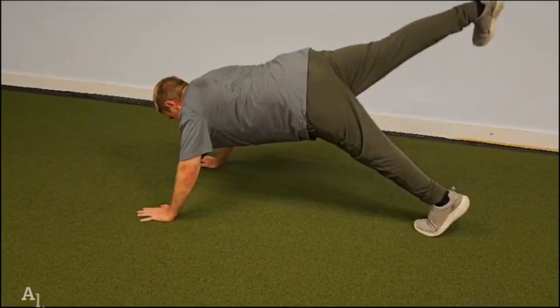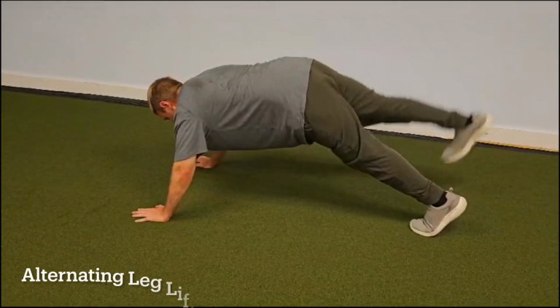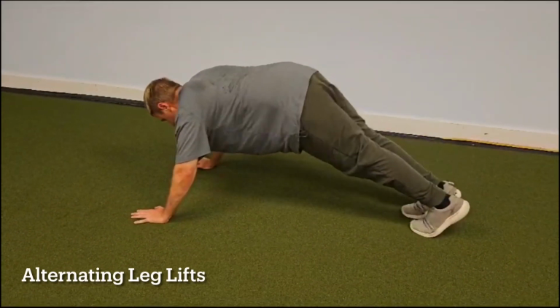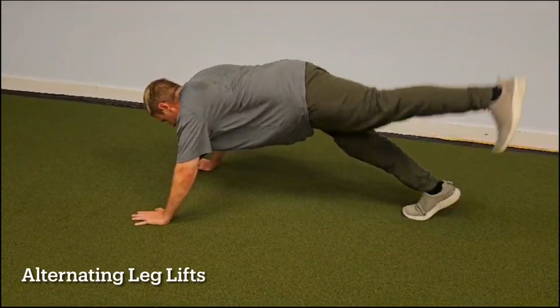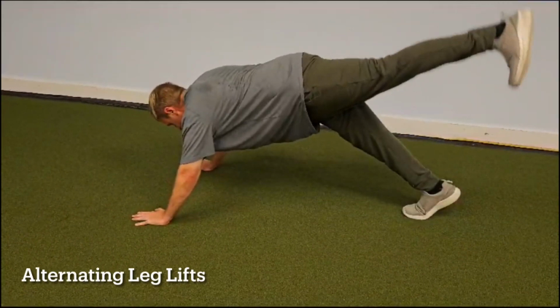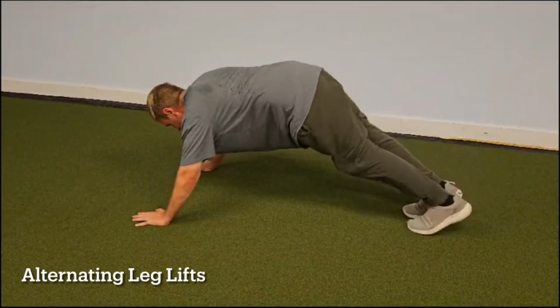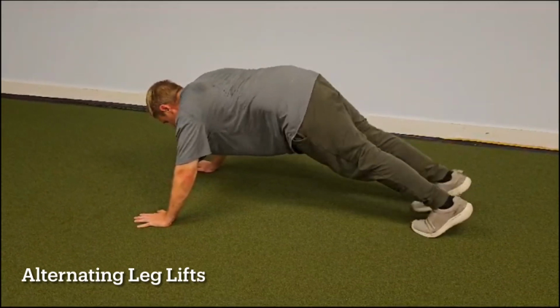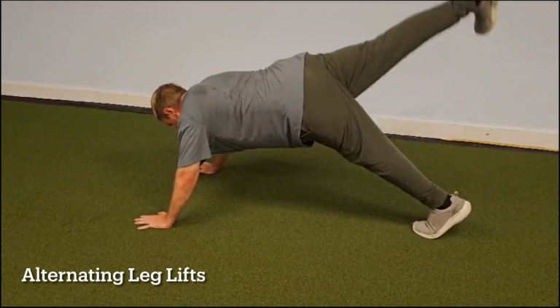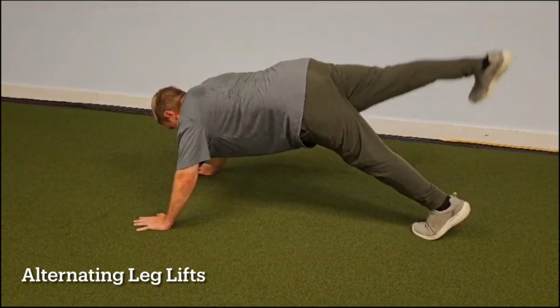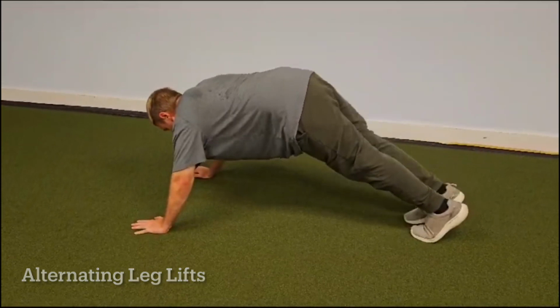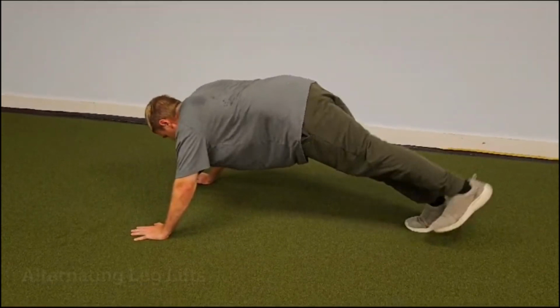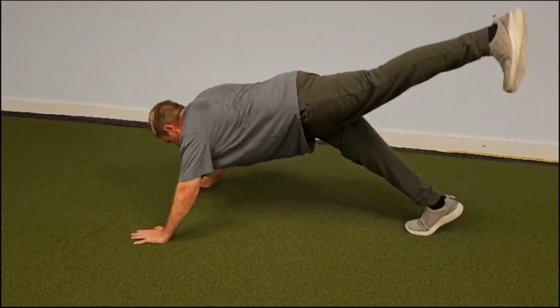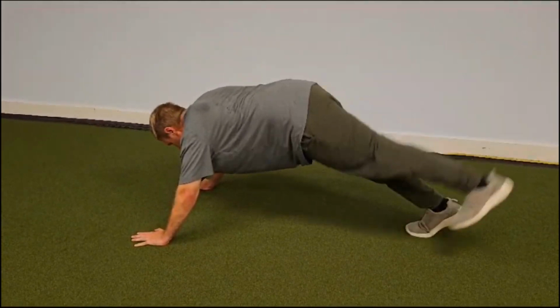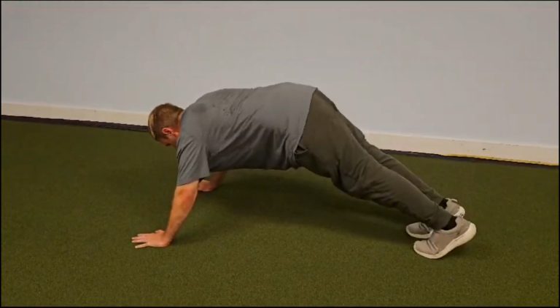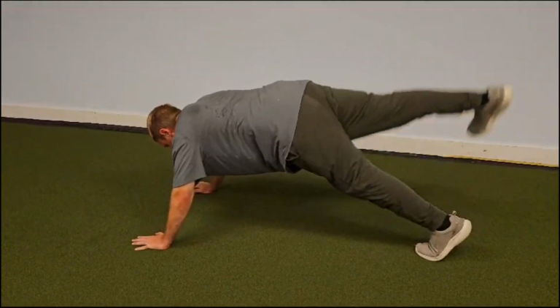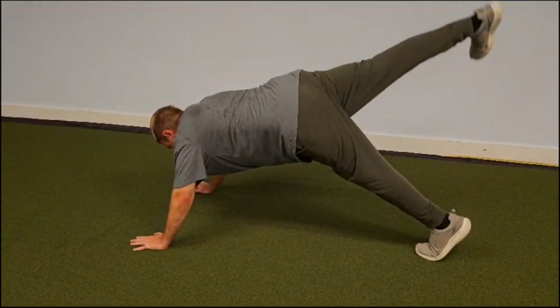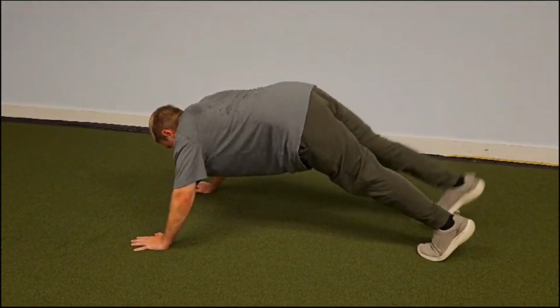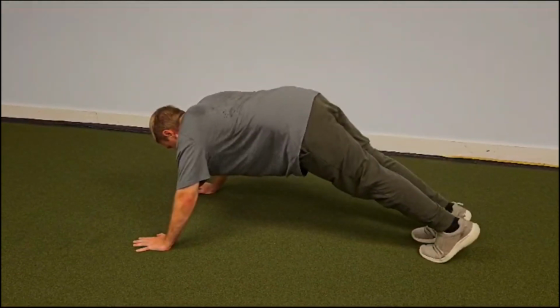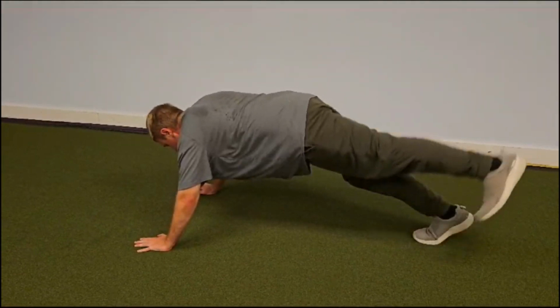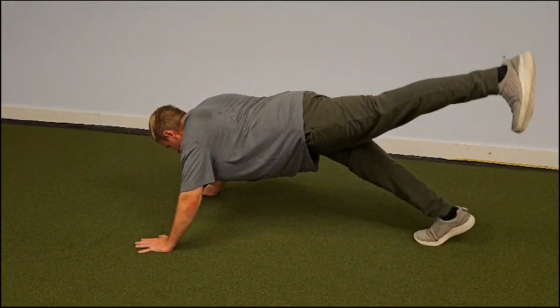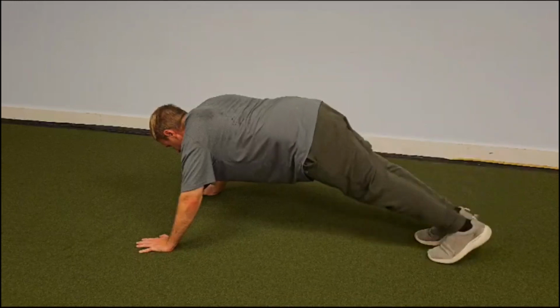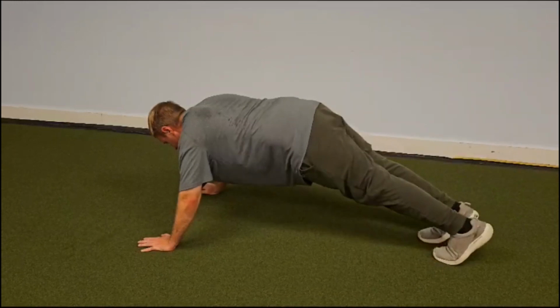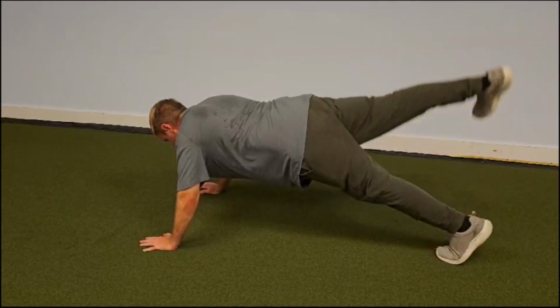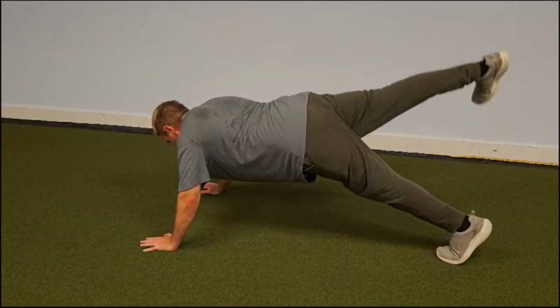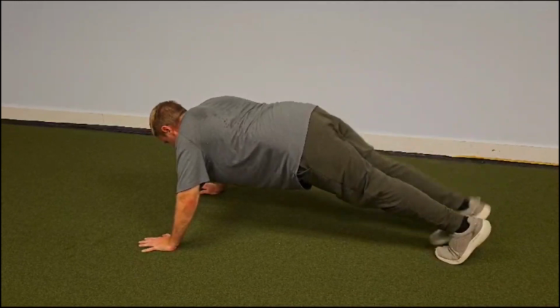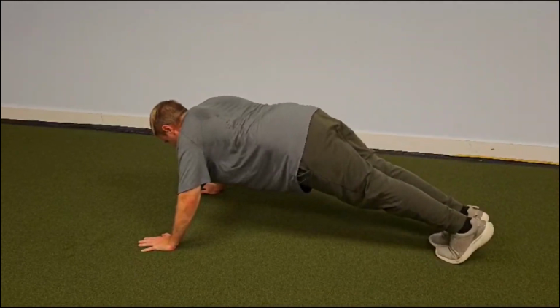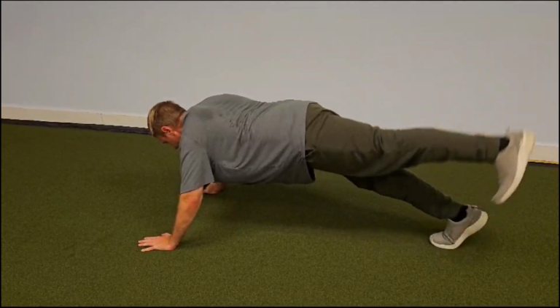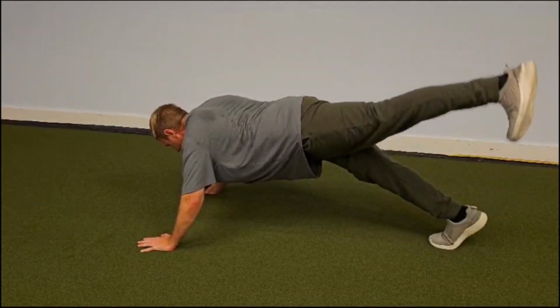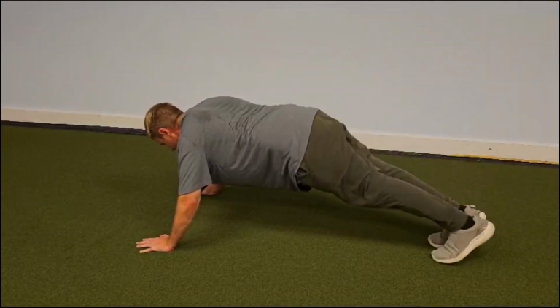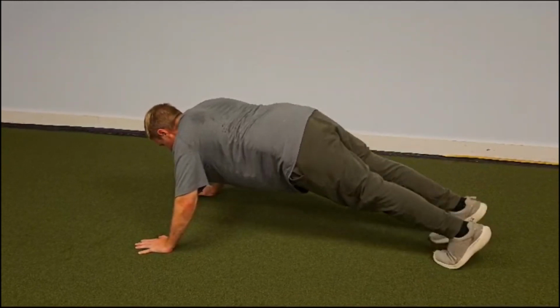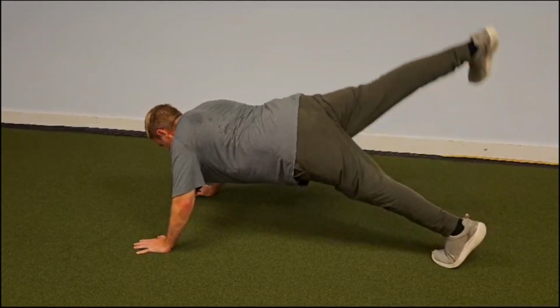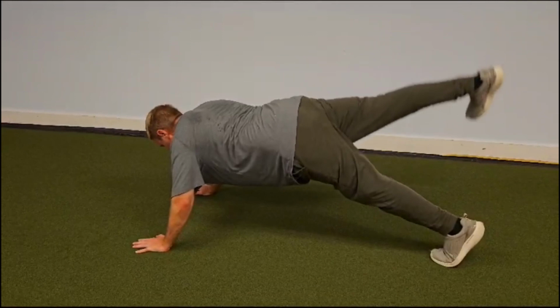Exercise number 1 is alternating leg lifts from the push-up position, as demonstrated. It is a strength exercise for your legs and glutes specifically, and also helps your balance by increasing strength on the leg that is planted, as well as increasing your coordination.